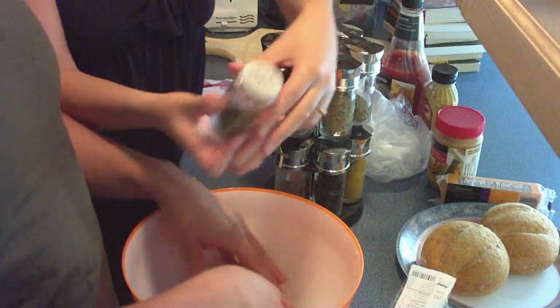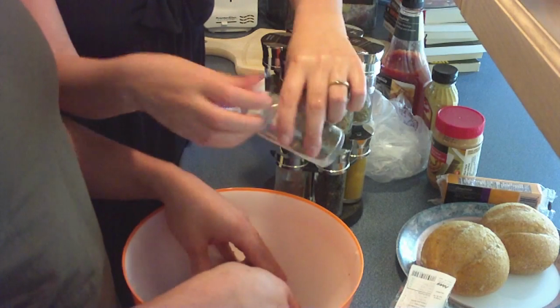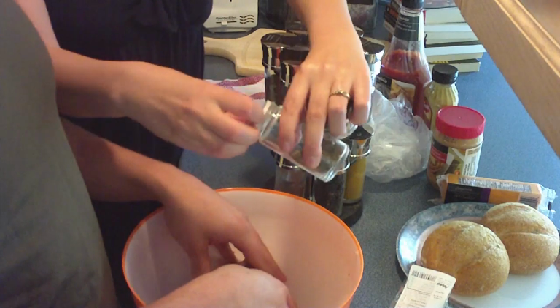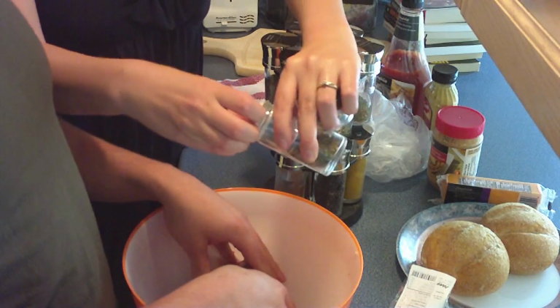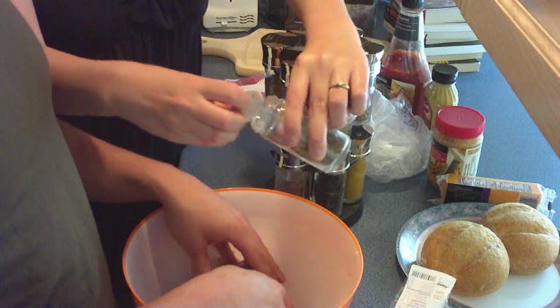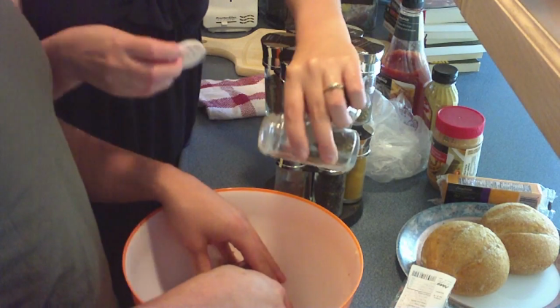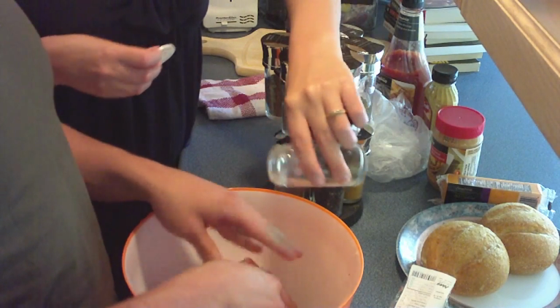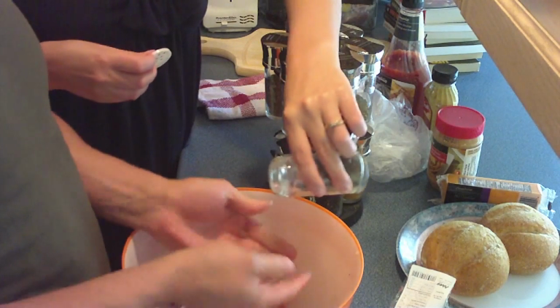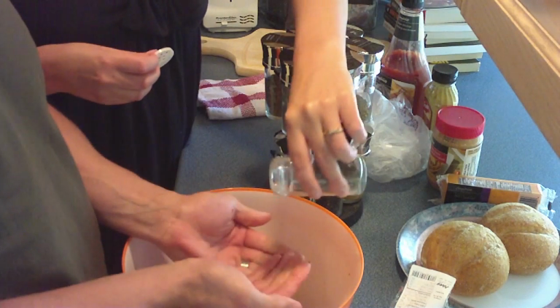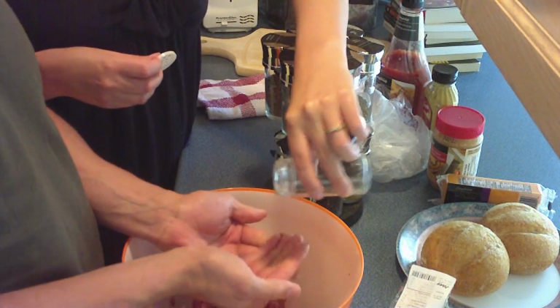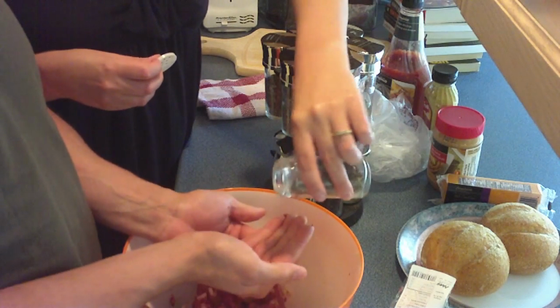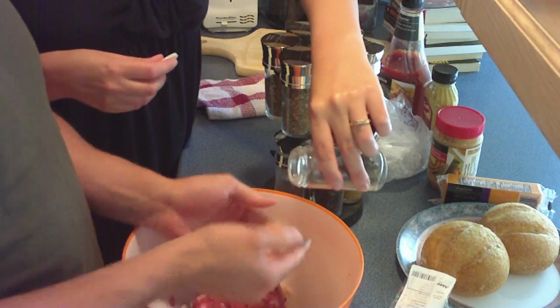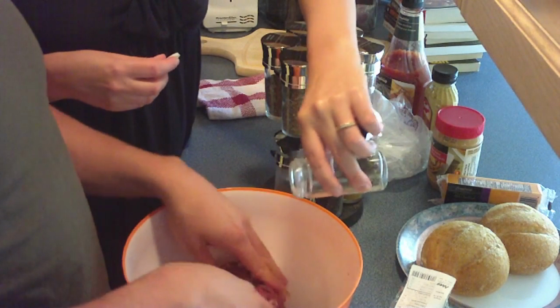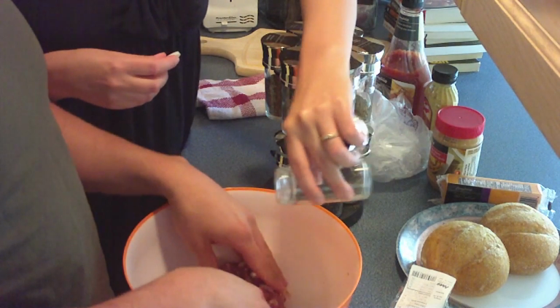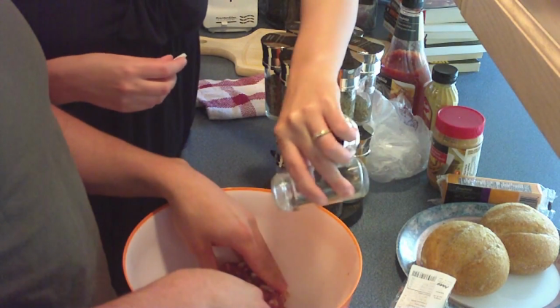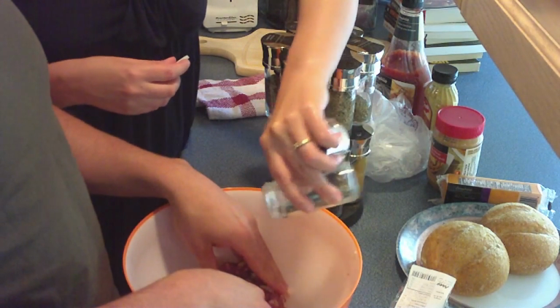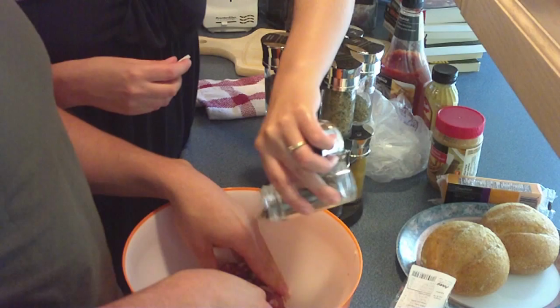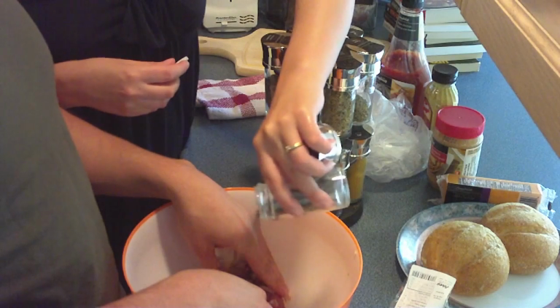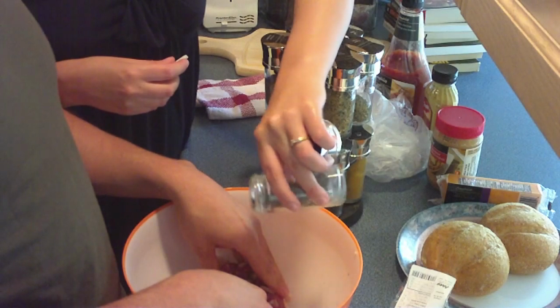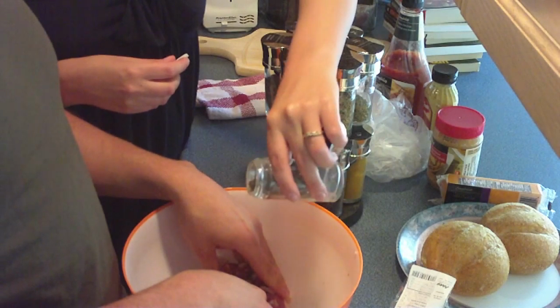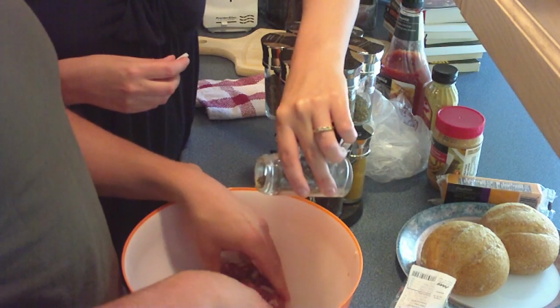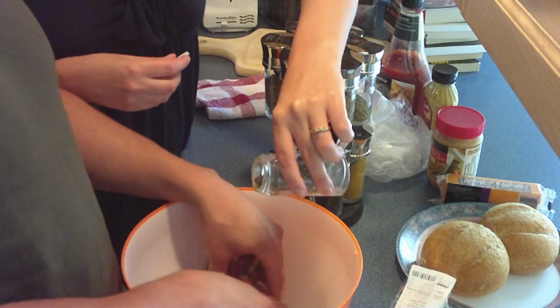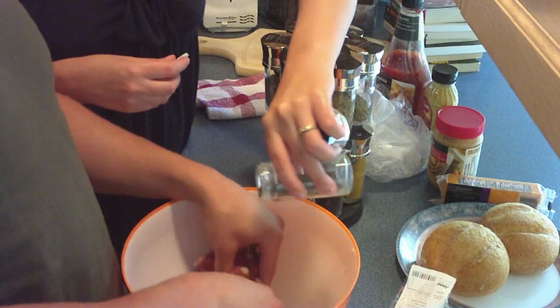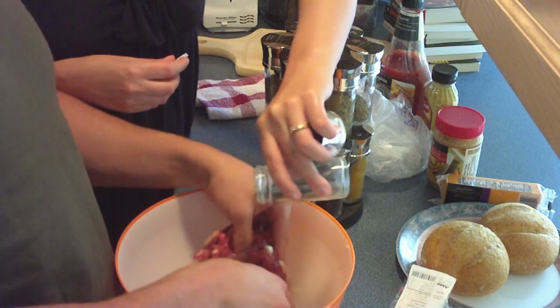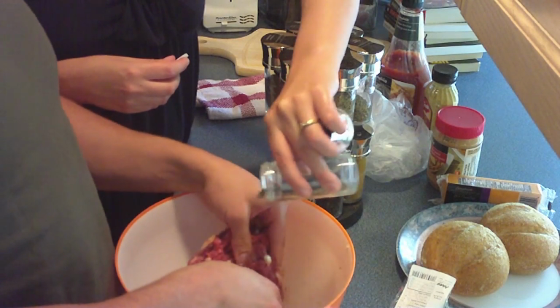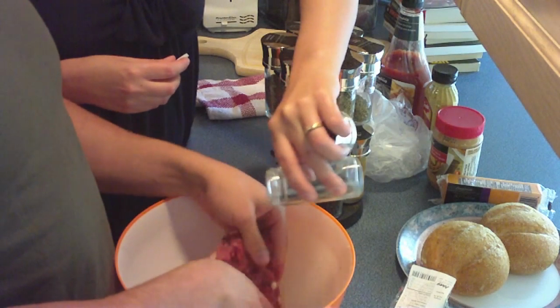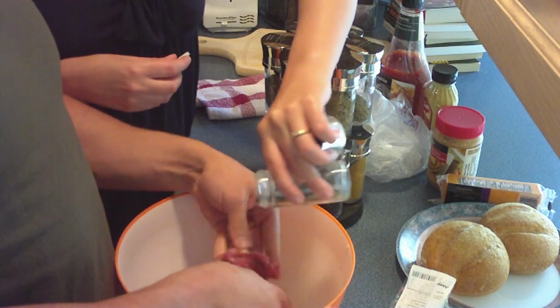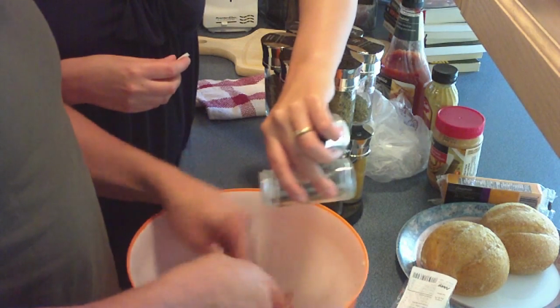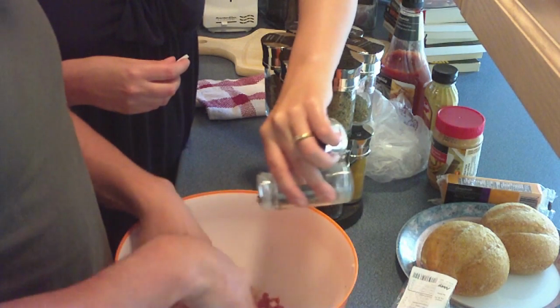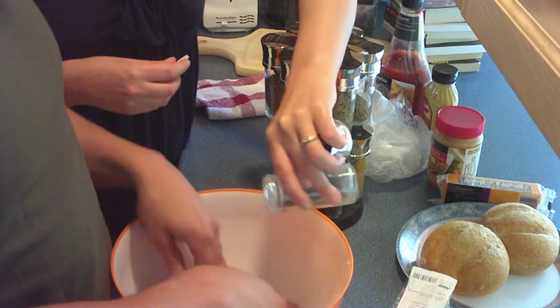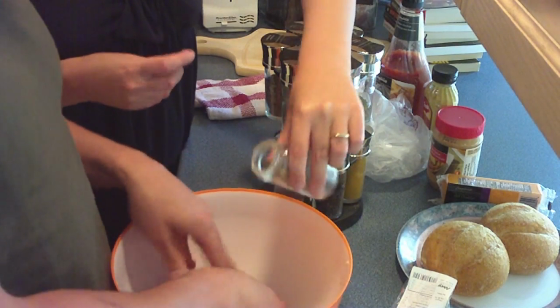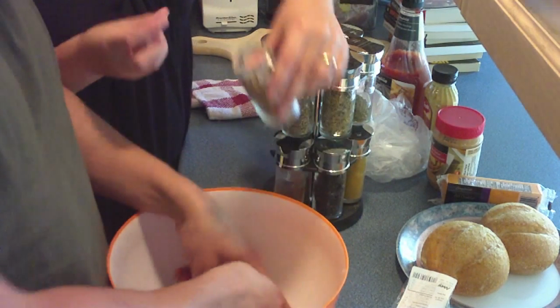Nope. Open it. Come on. I'm going to put my hand there. Put your hands. Throw it in there. Nice, I like it. More, little one. Nice. Thank you very much.